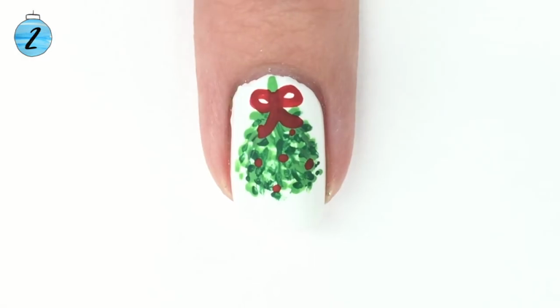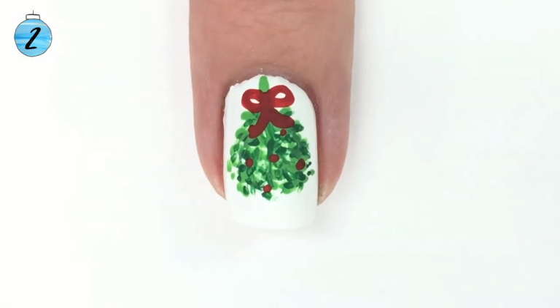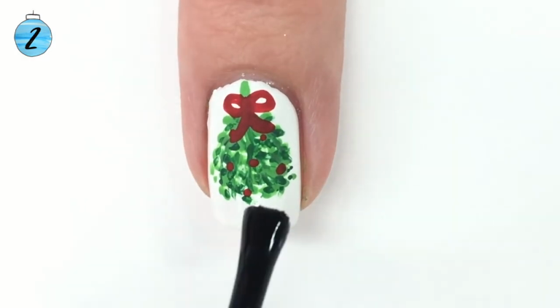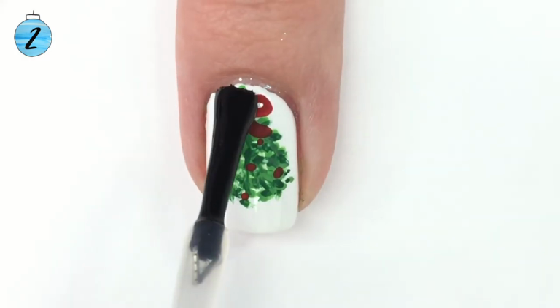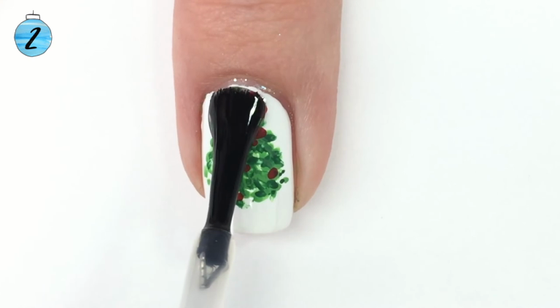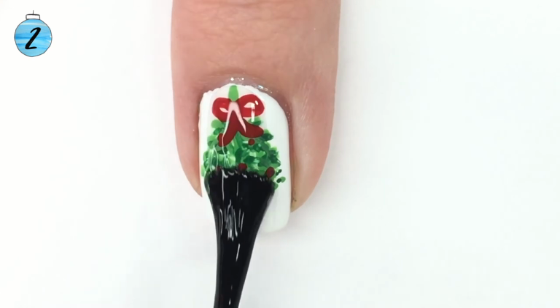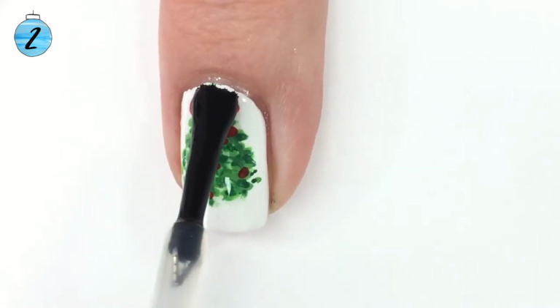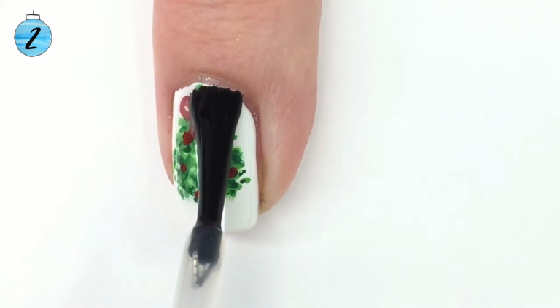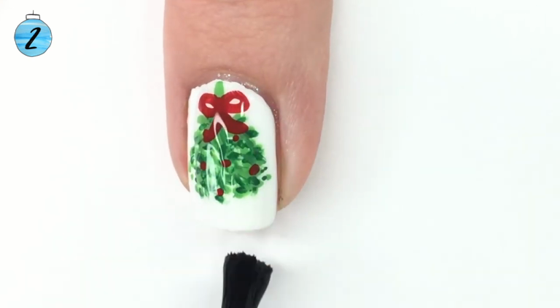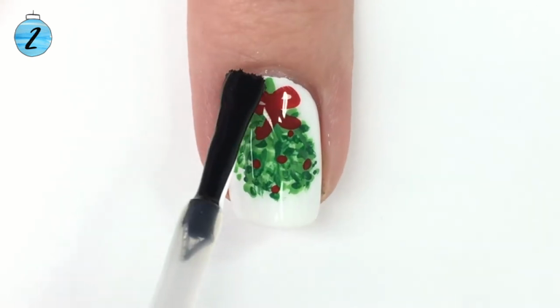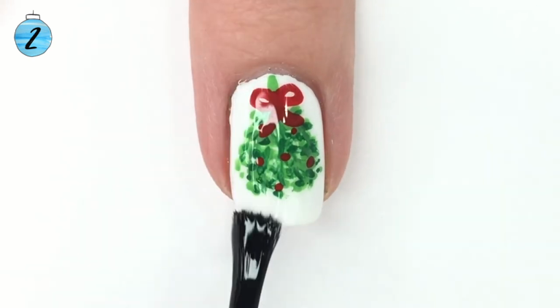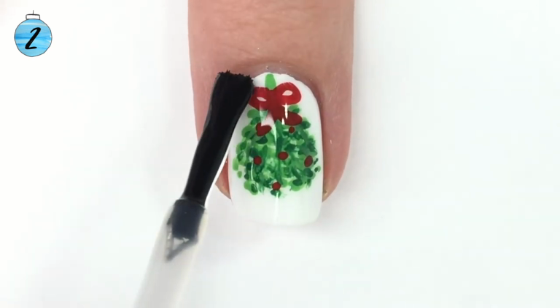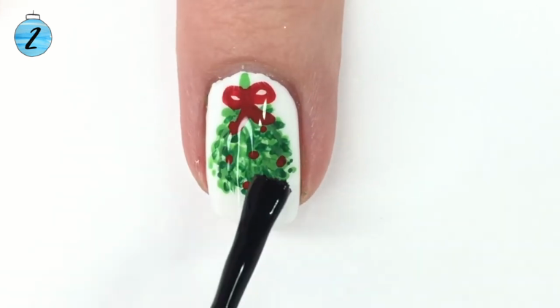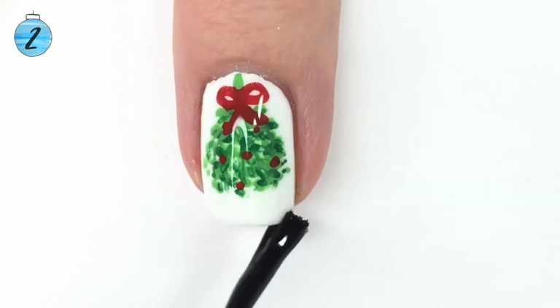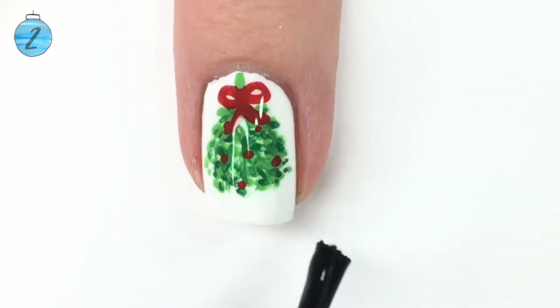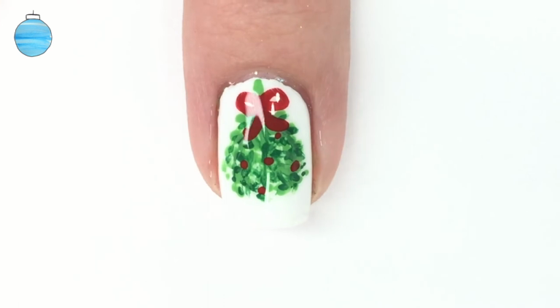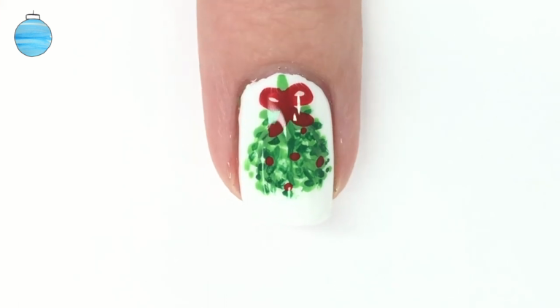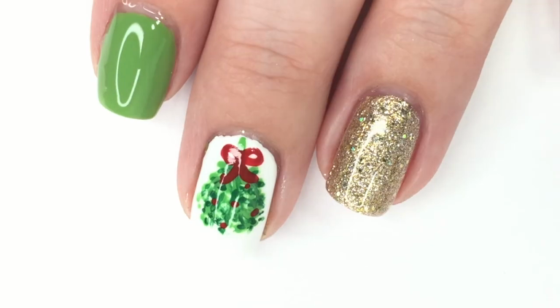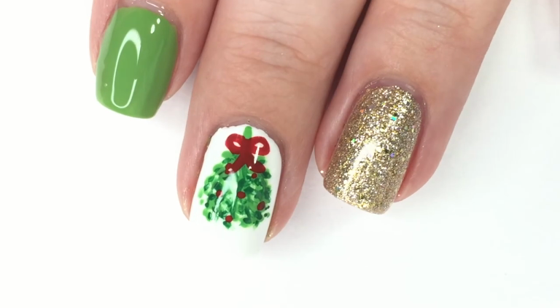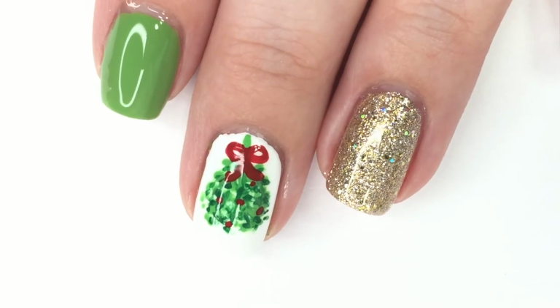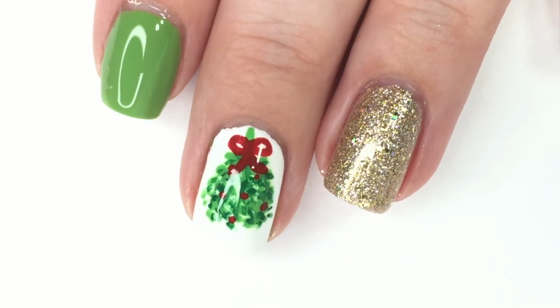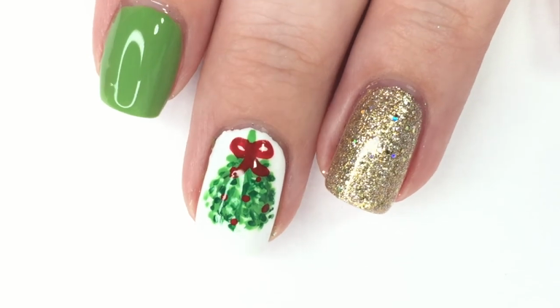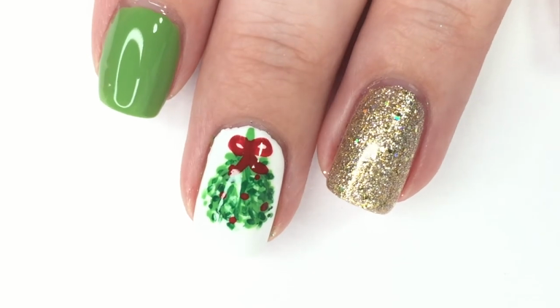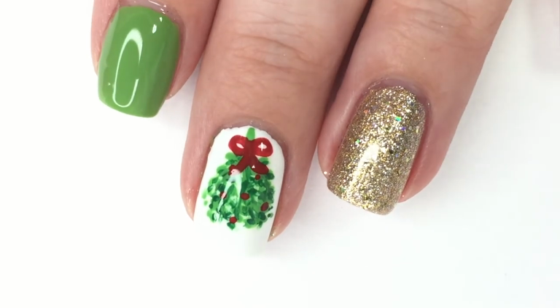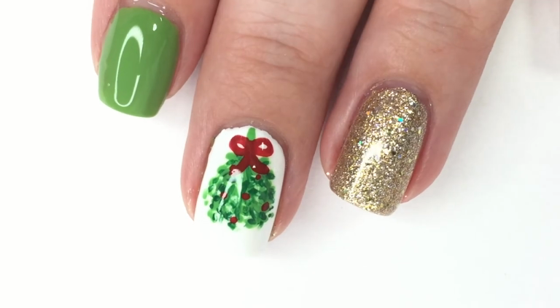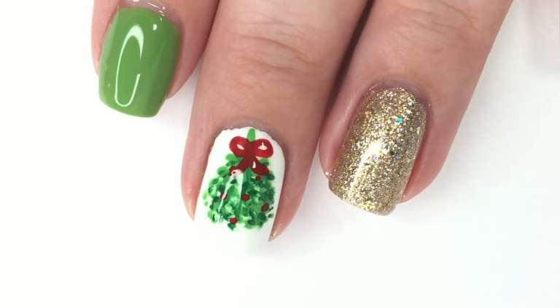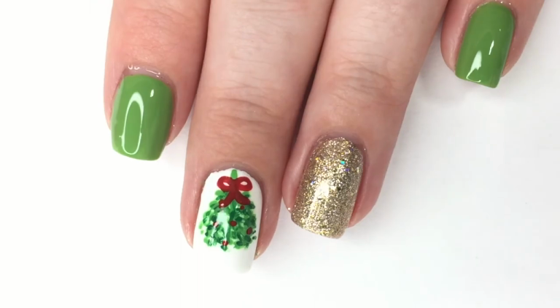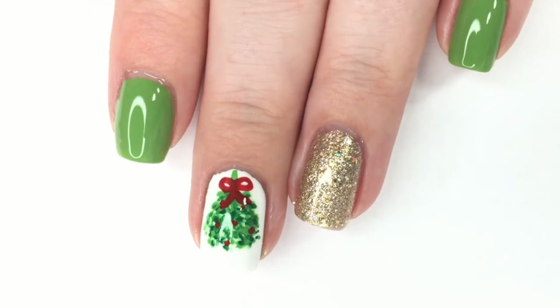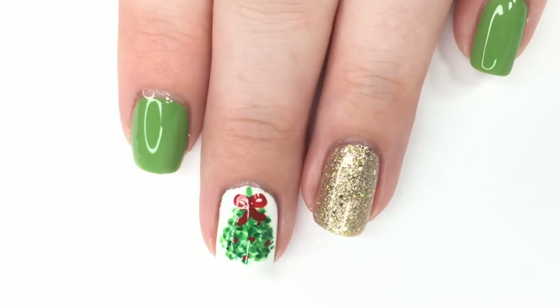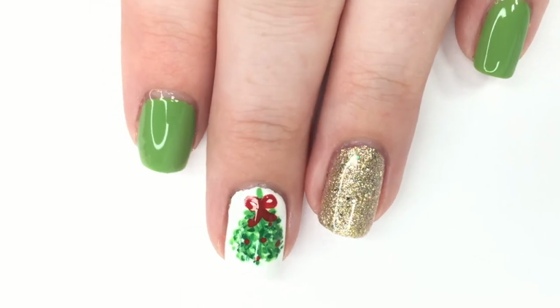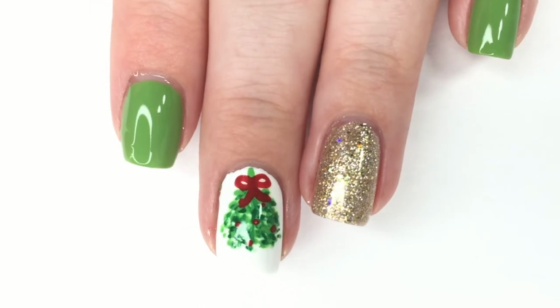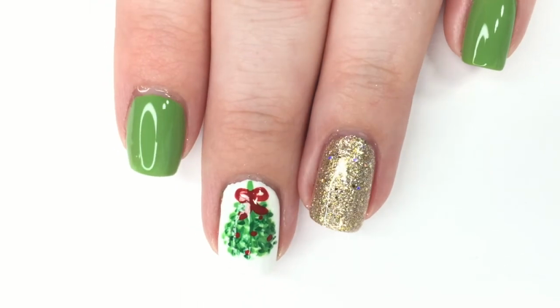Now that your mistletoe is done, it's time for your choice of top coat — you could use shiny or matte. I actually did both and liked it both ways, so either one works perfectly fine. Here's your final look at the manicure — it's super fun, pretty easy, festive, and fairly quick to do, making it a great last-minute Christmas manicure.